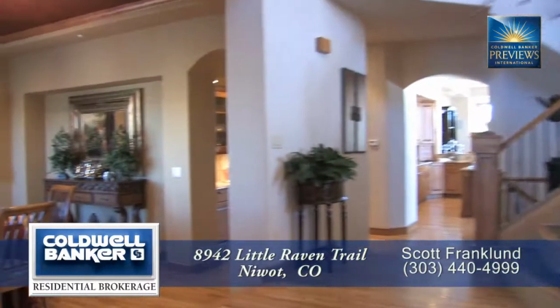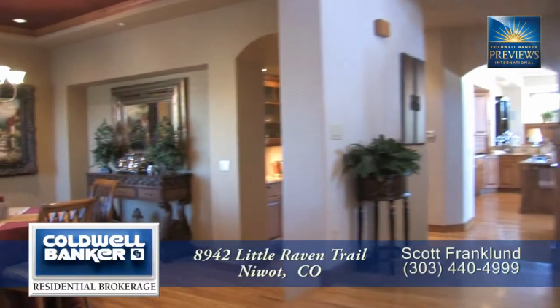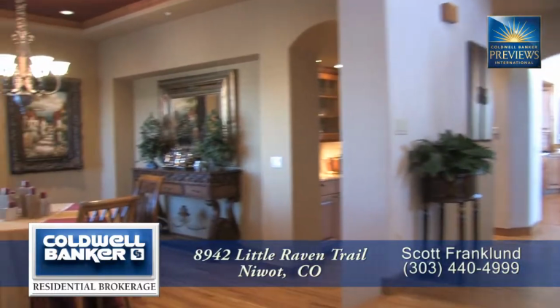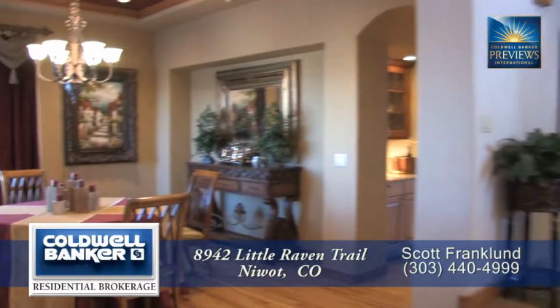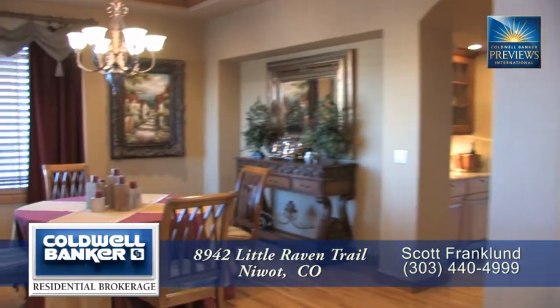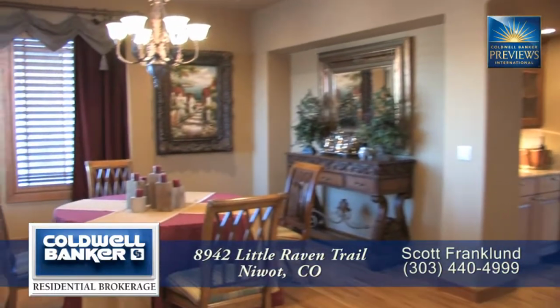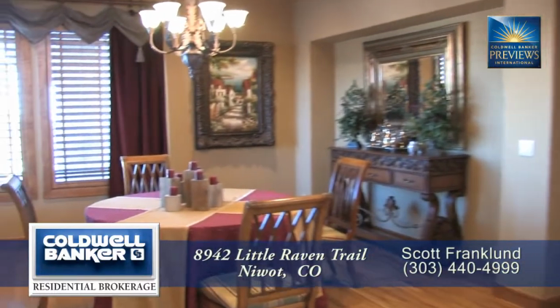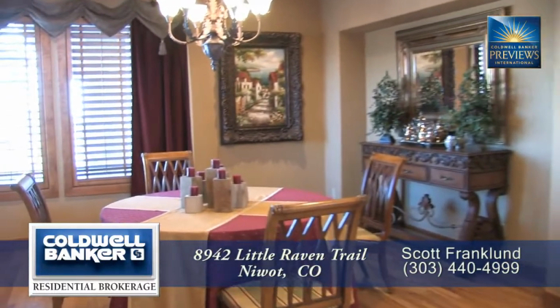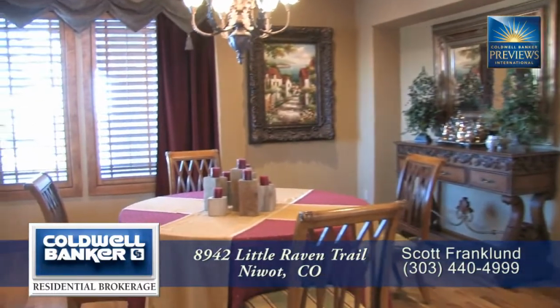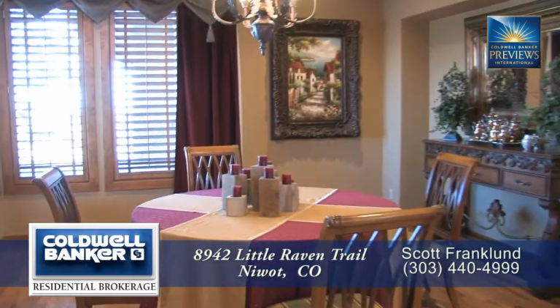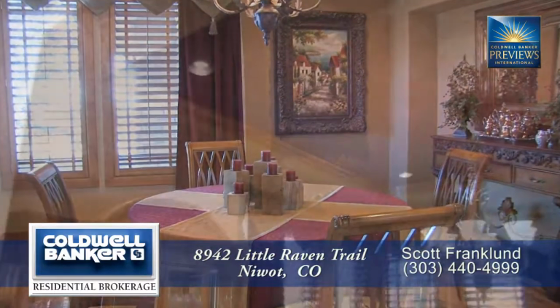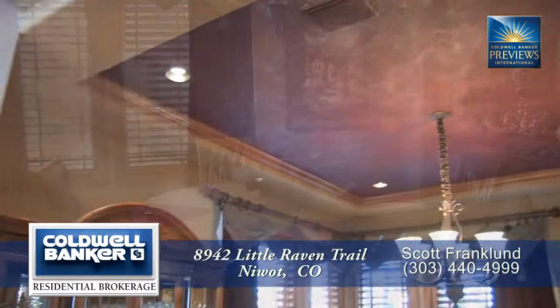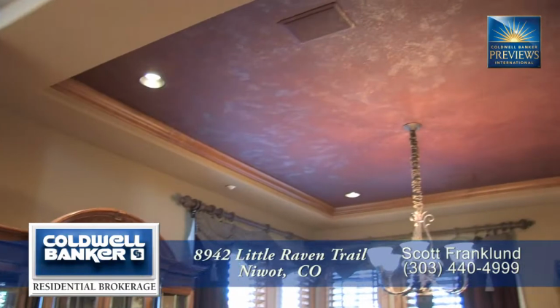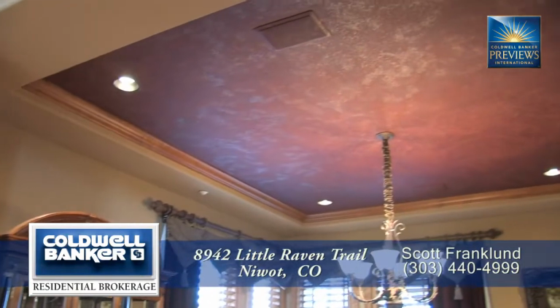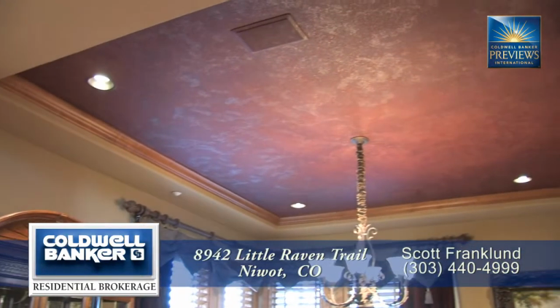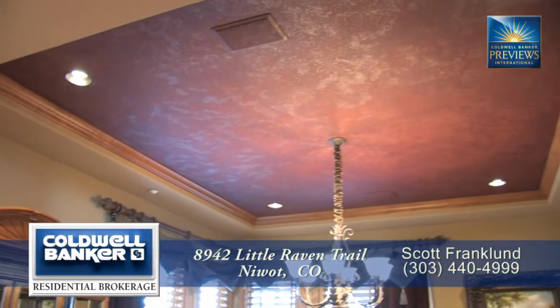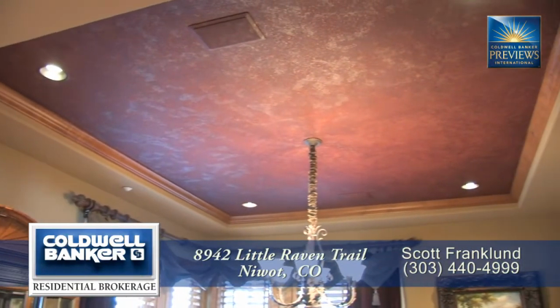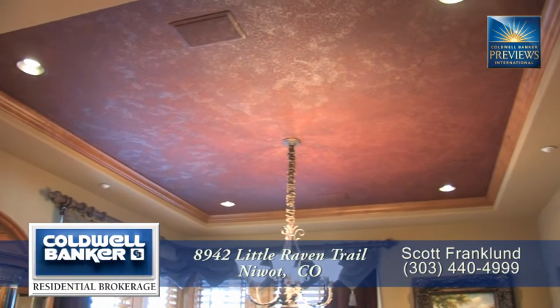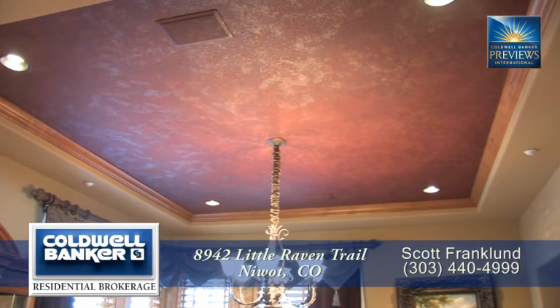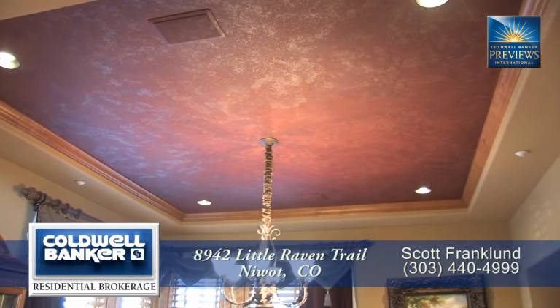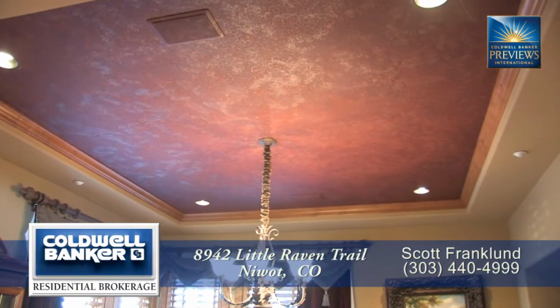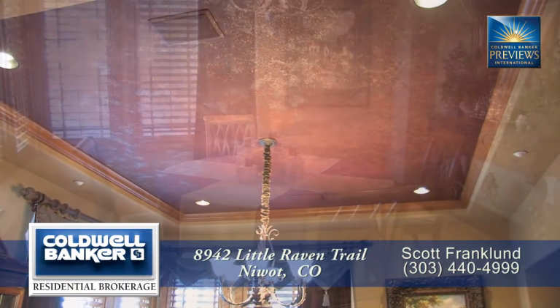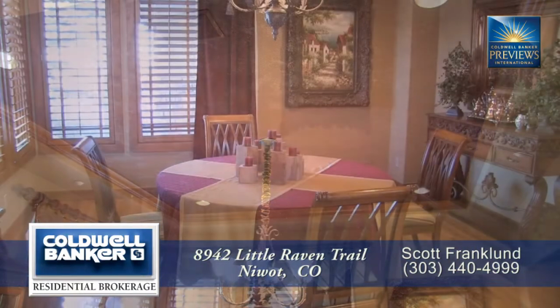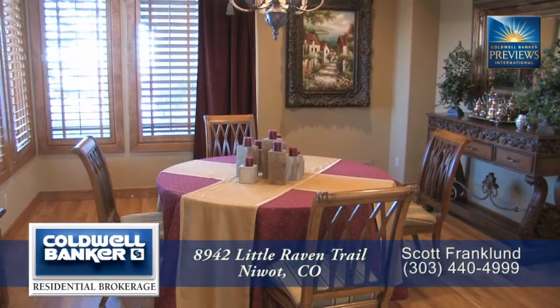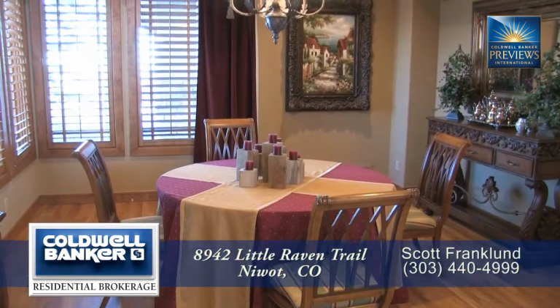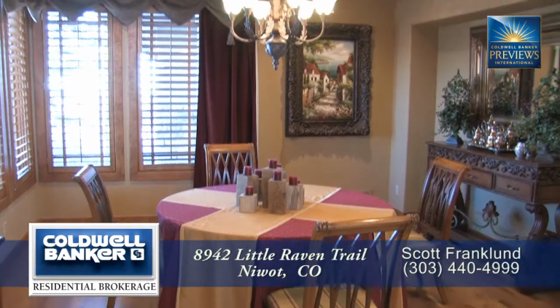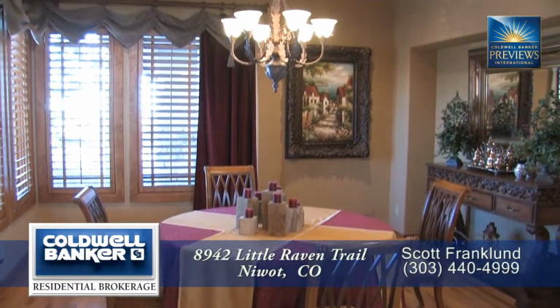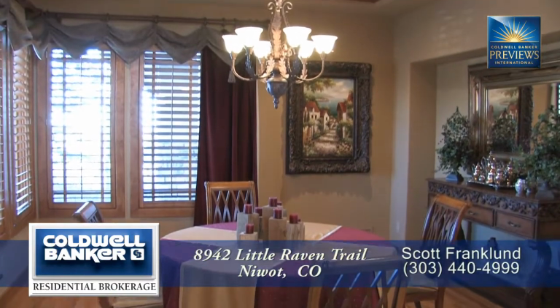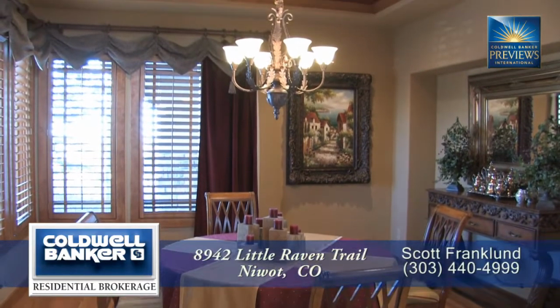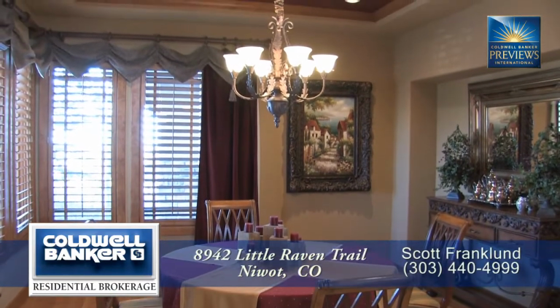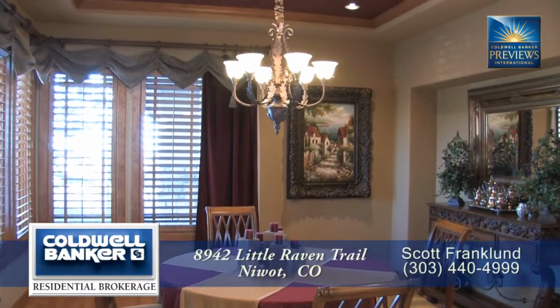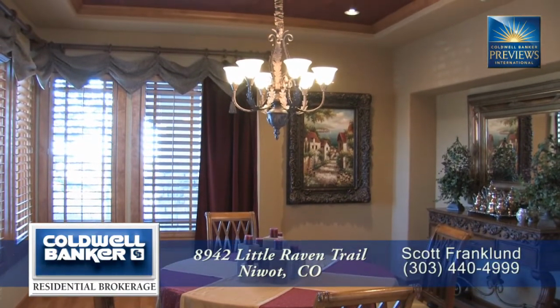Immediately to your left inside the front door is the formal dining room. It has a custom coffered ceiling with crown molding. This dining room can easily entertain 8 to 10 guests beneath the beautiful chandelier.